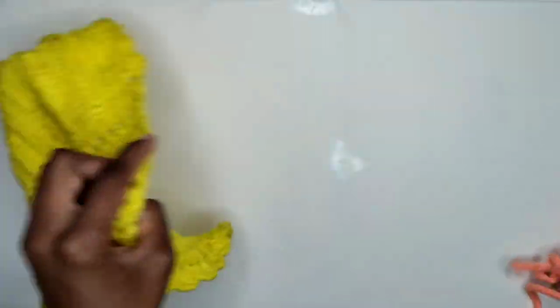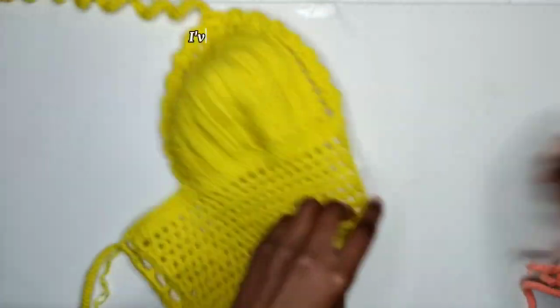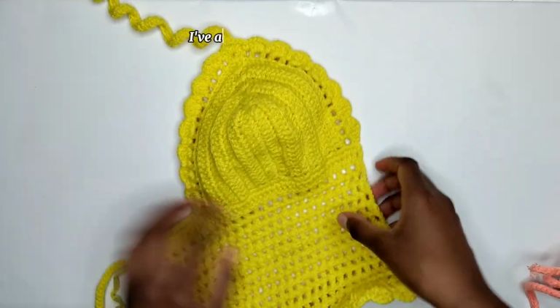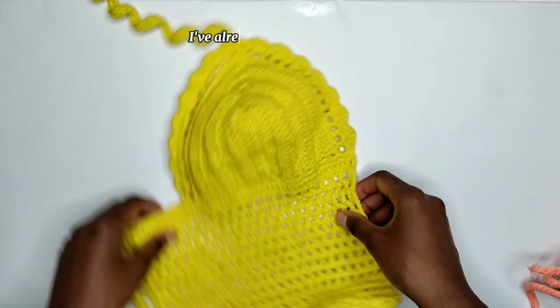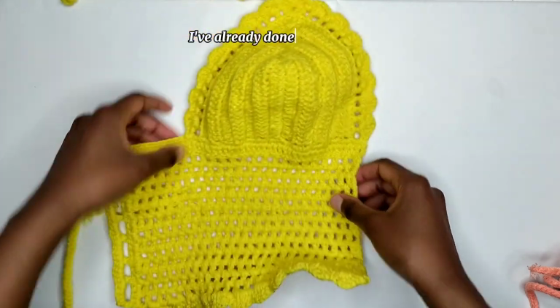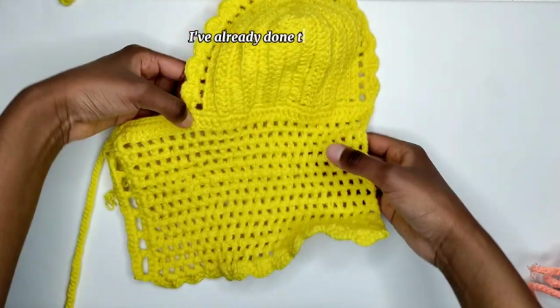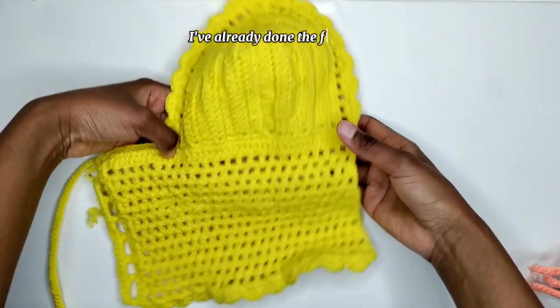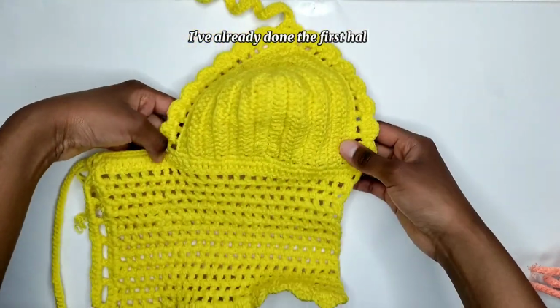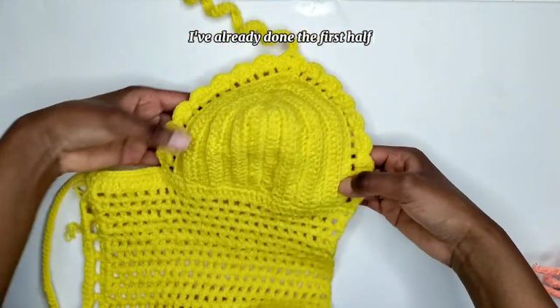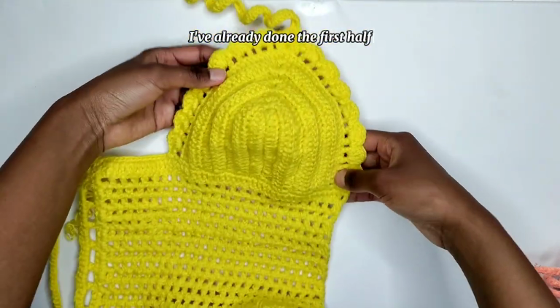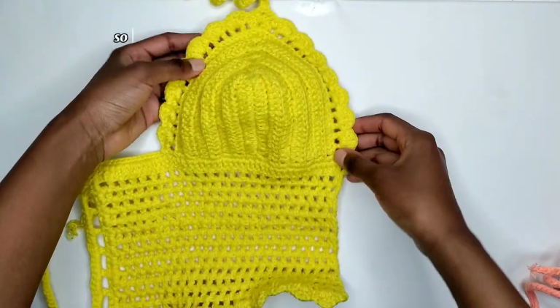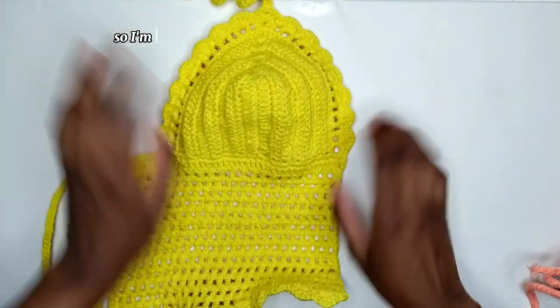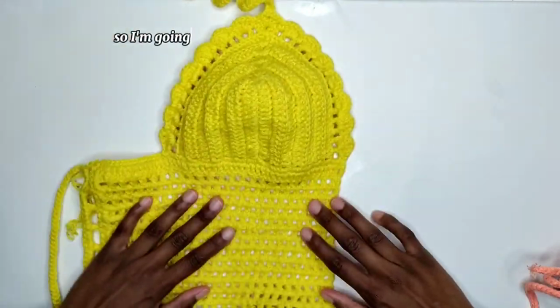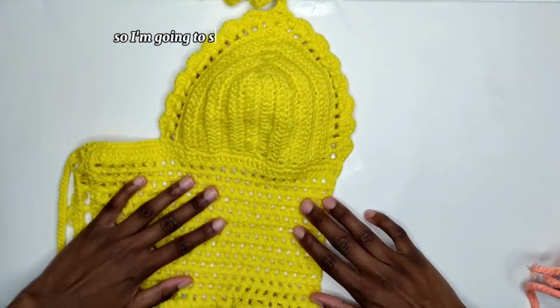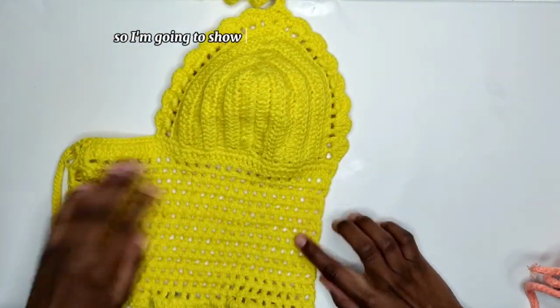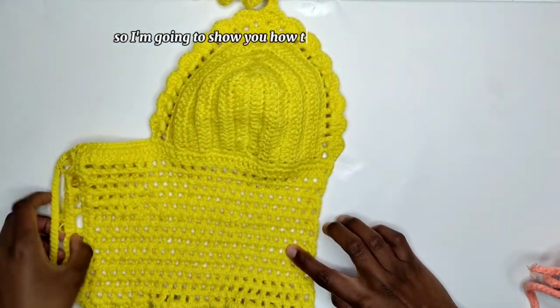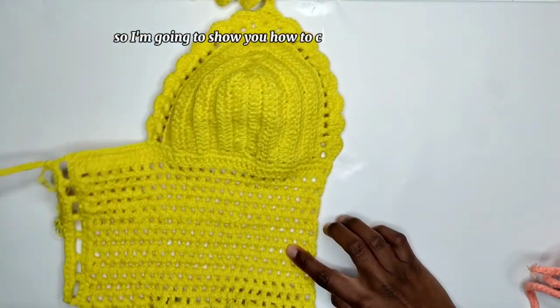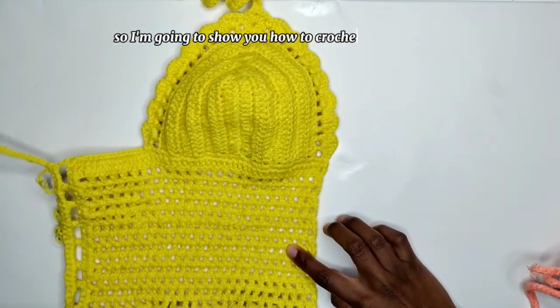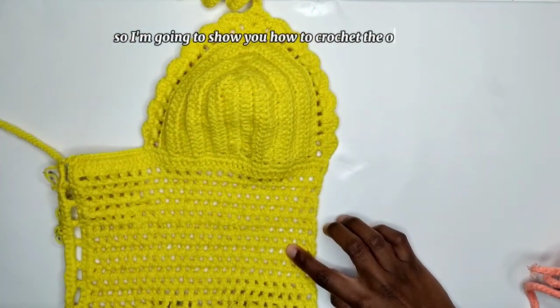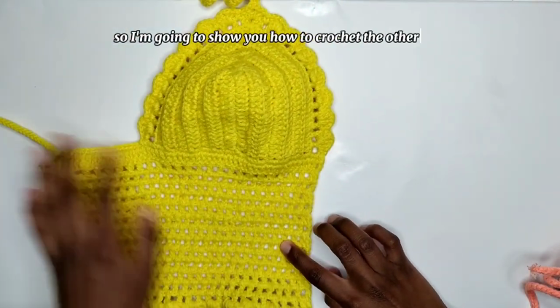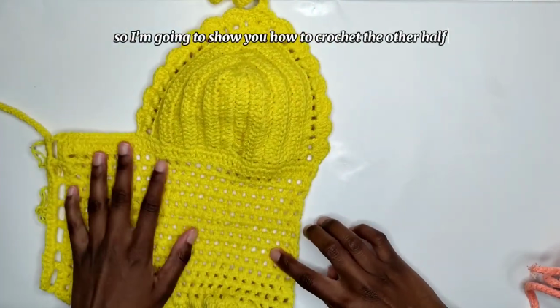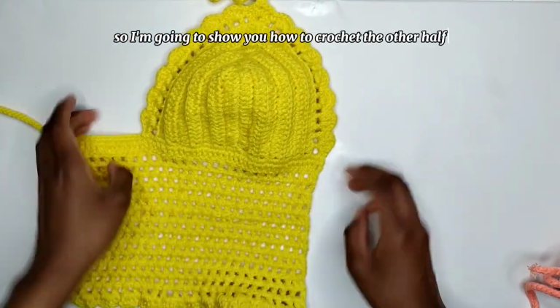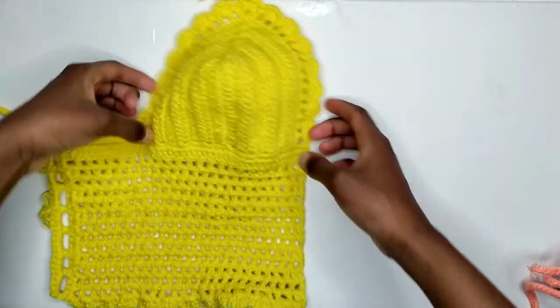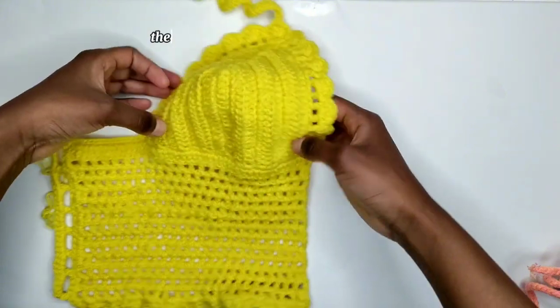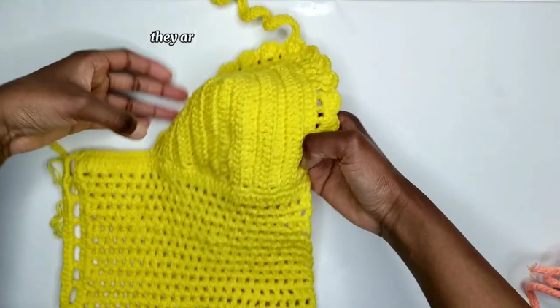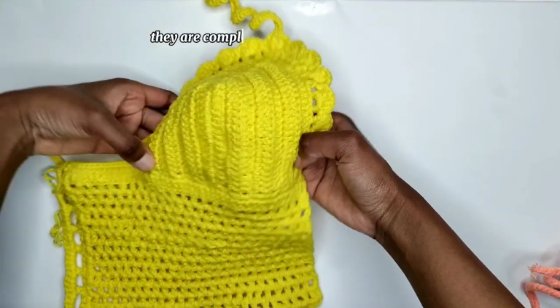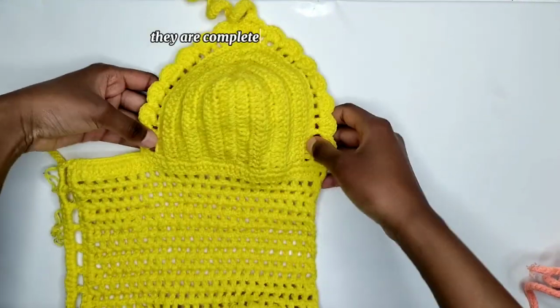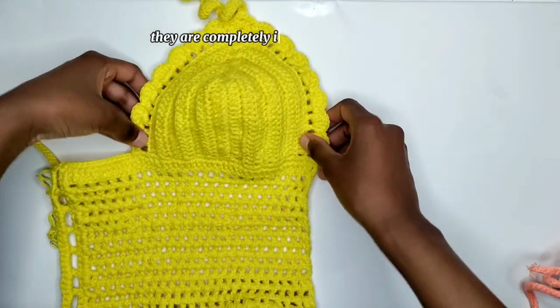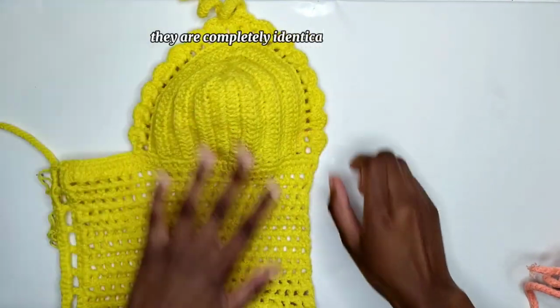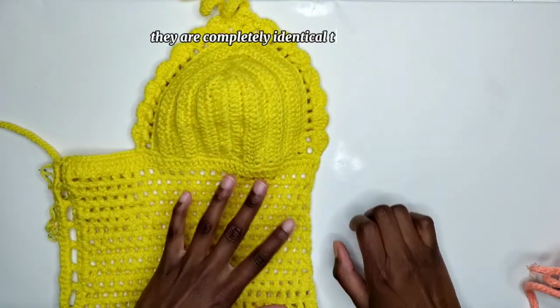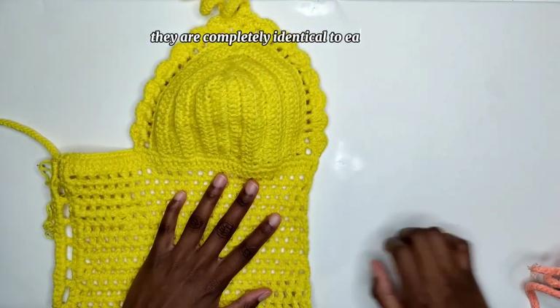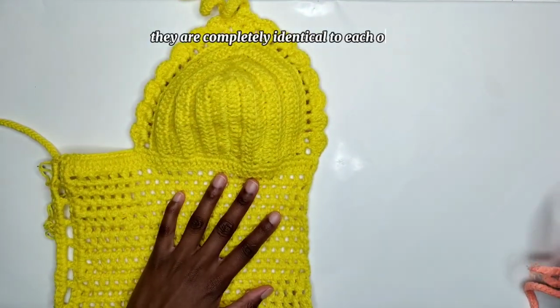That was the front part and this is the back part. This one fits a size small to medium, but if you want to make it larger or smaller, I'll show you how to make adjustments in the tutorial. I've already done the first half, so I'm going to show you how to crochet the other half. They are completely identical to each other.